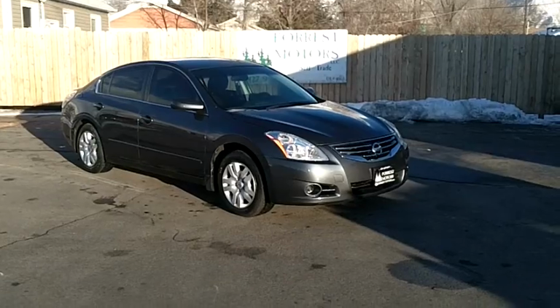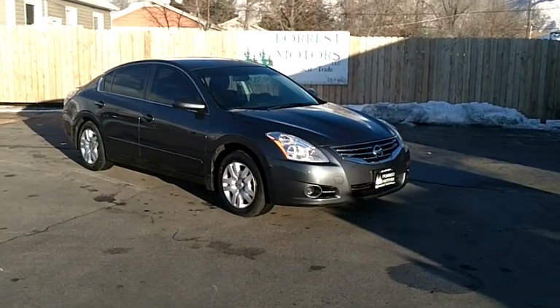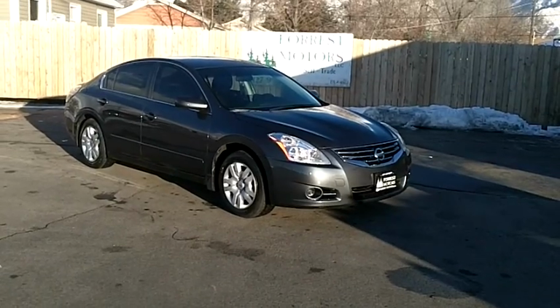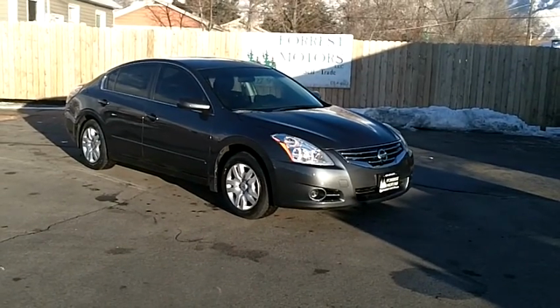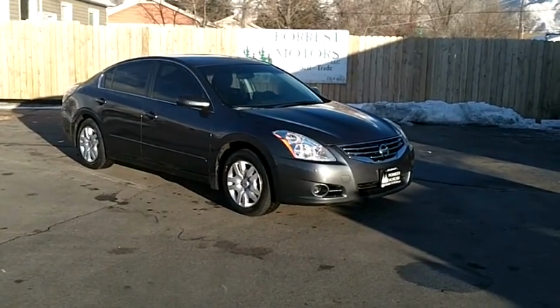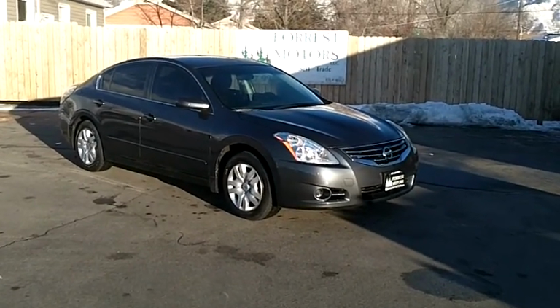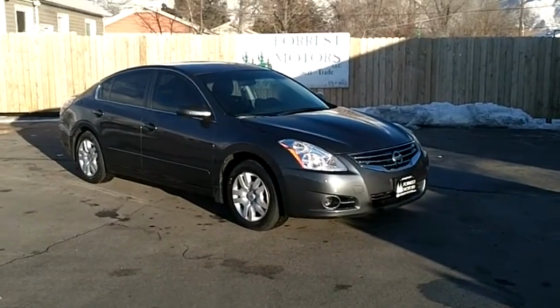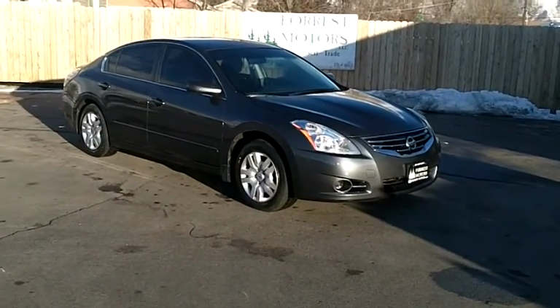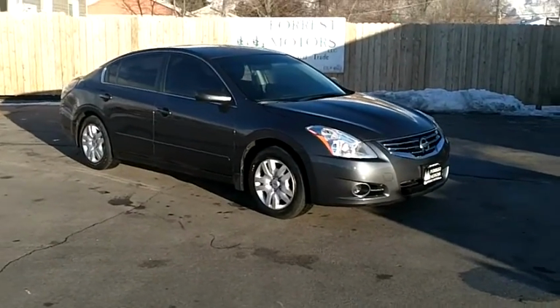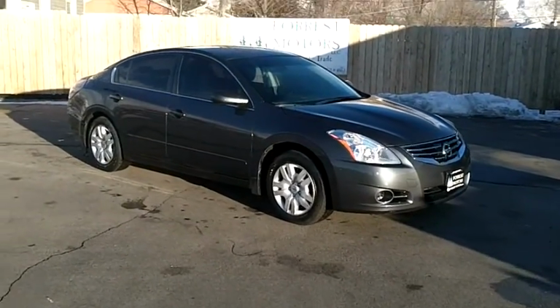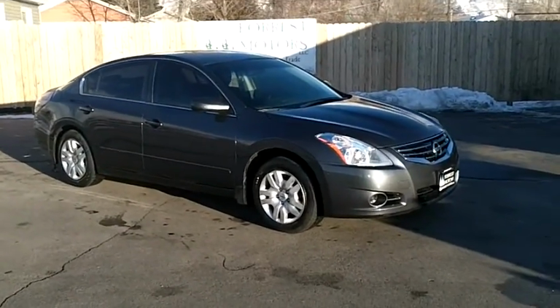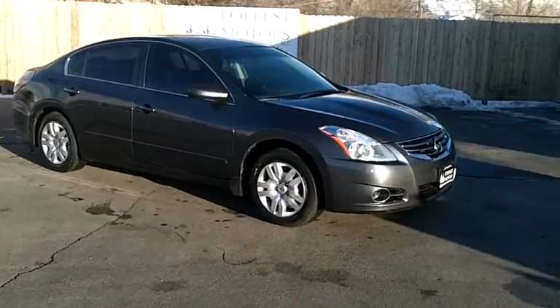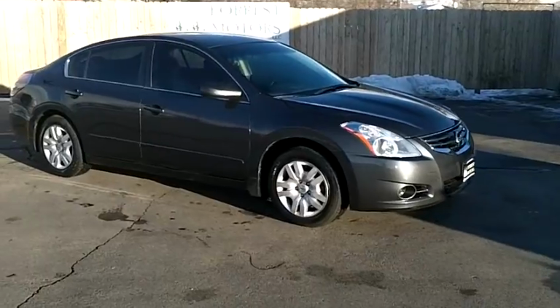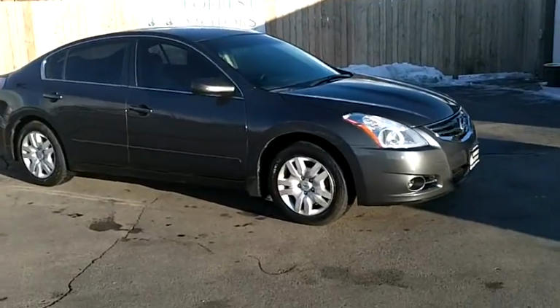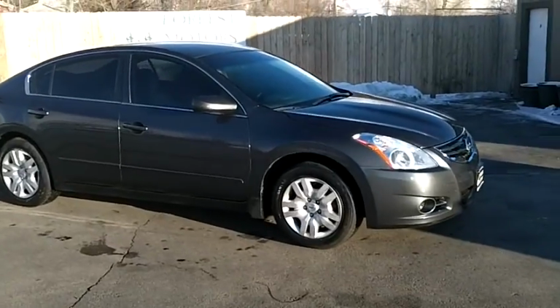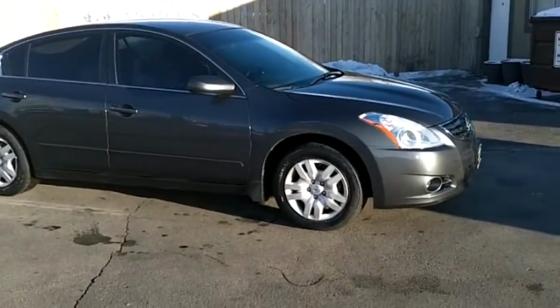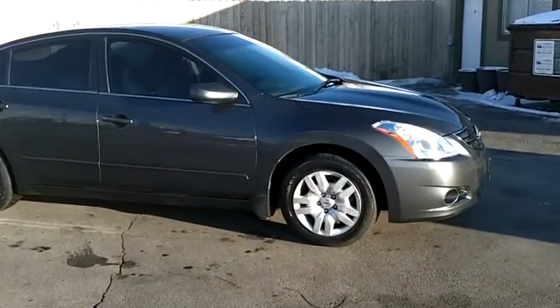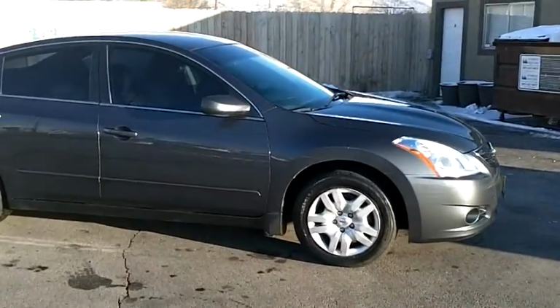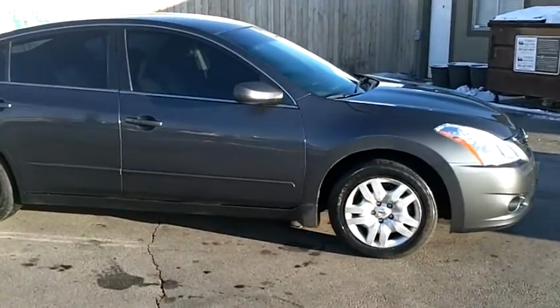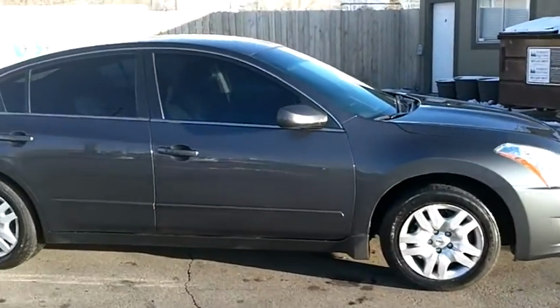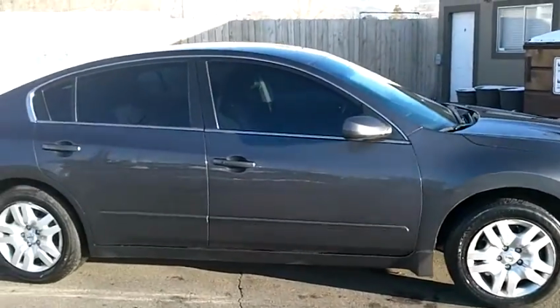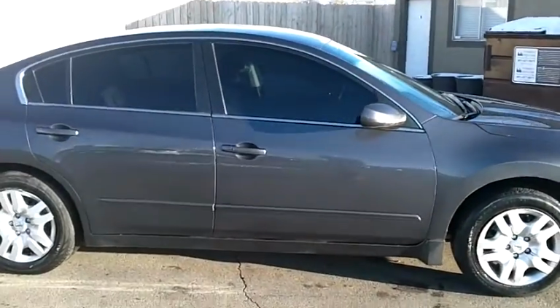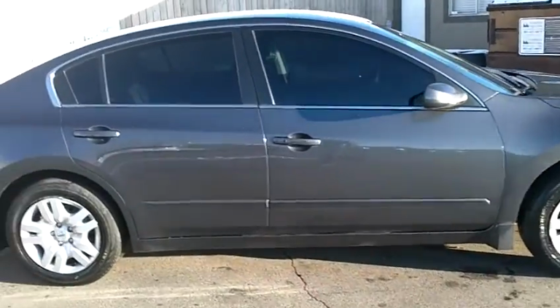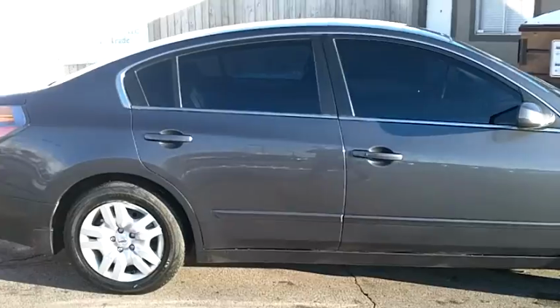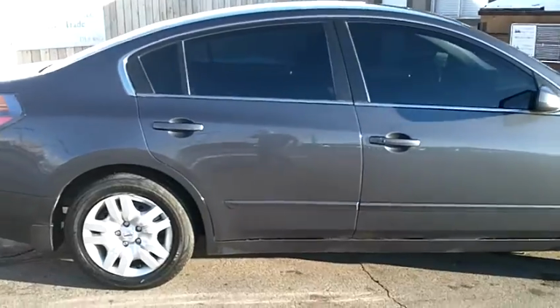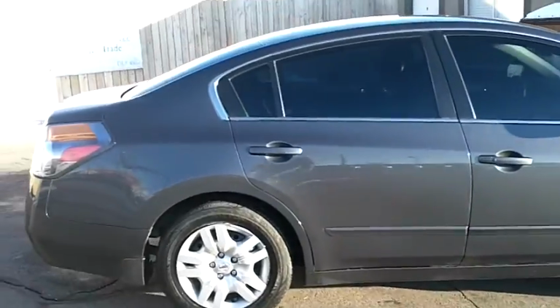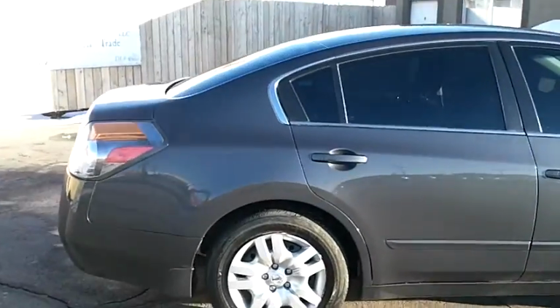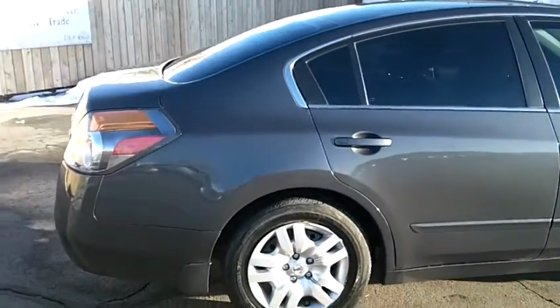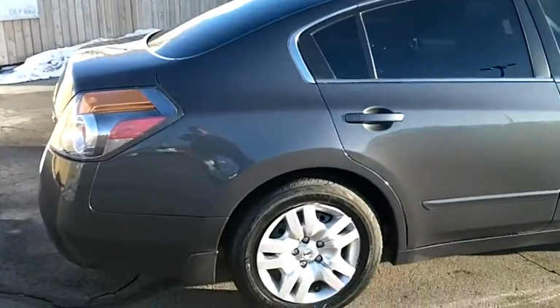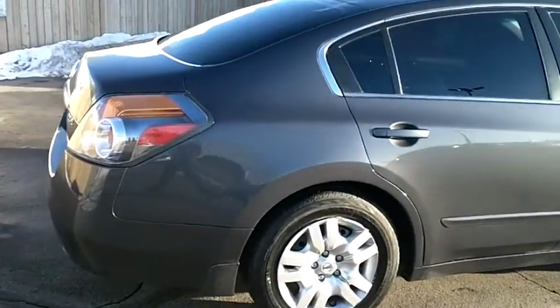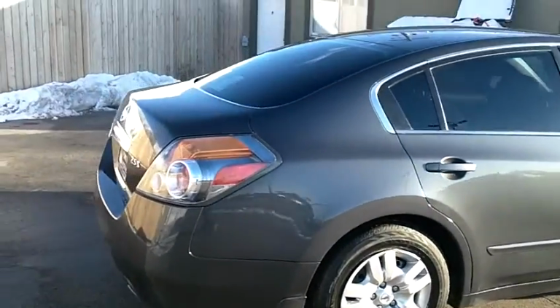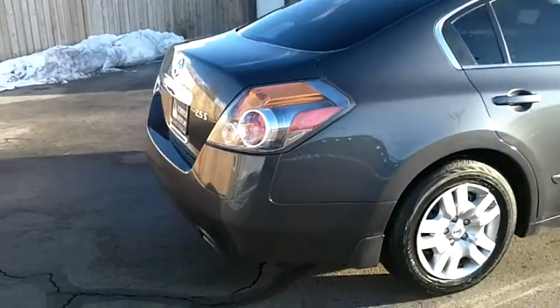This is a 2010 Nissan Altima with 26,000 miles. As you can see, the paint on the vehicle is in very good shape, free of any scratches or dings here on the passenger side.